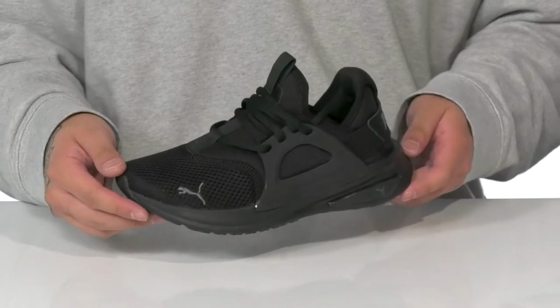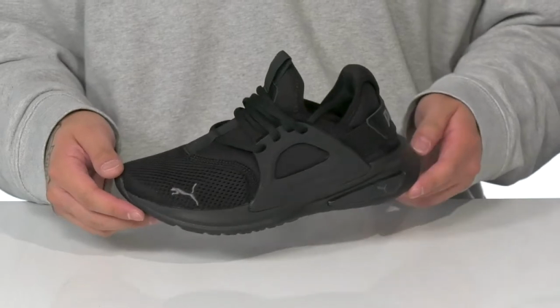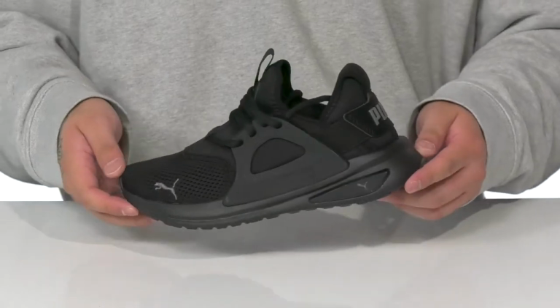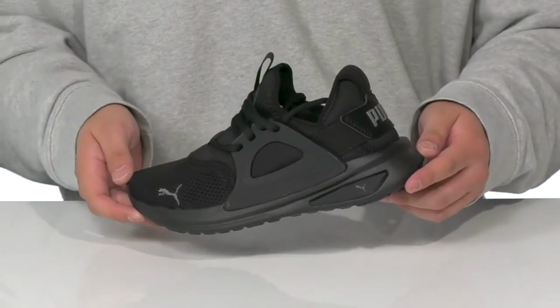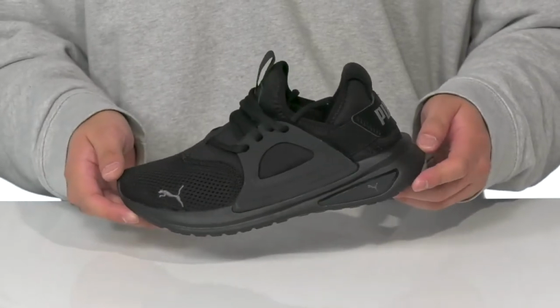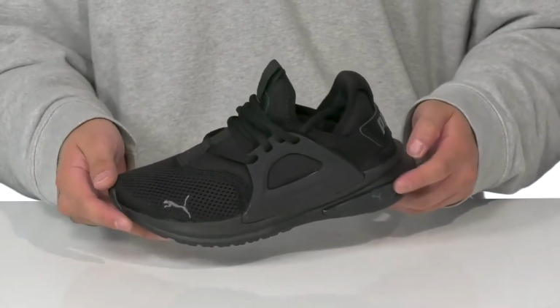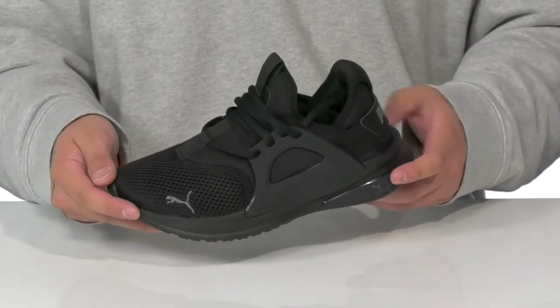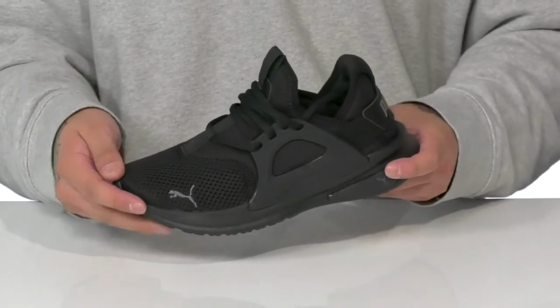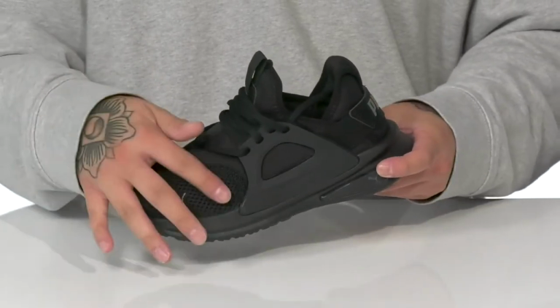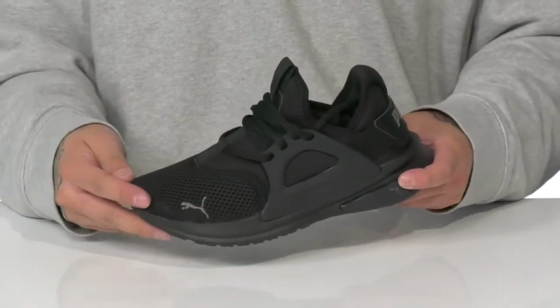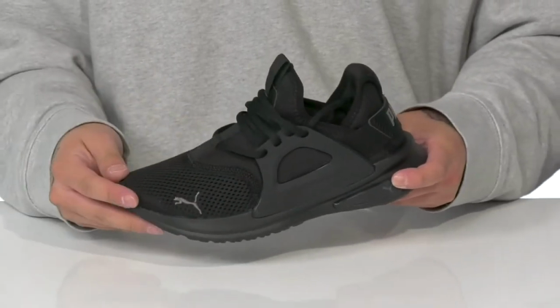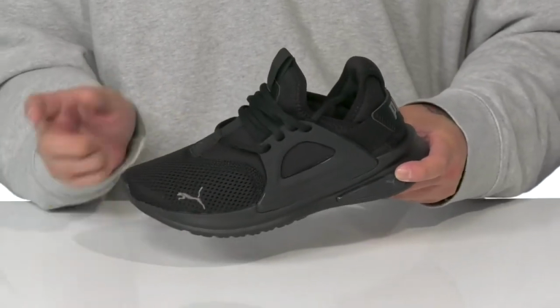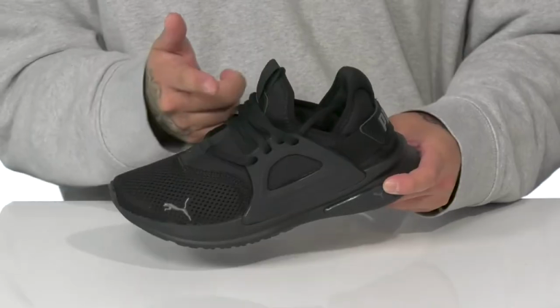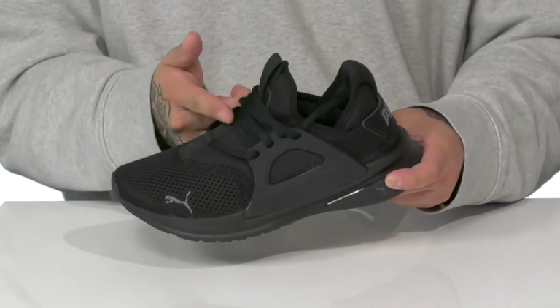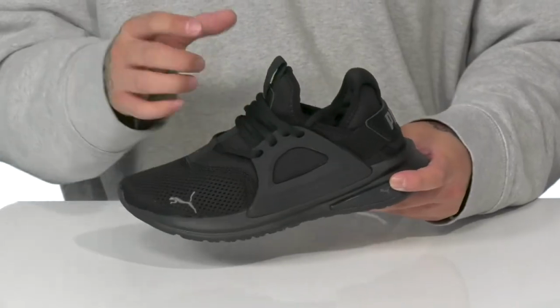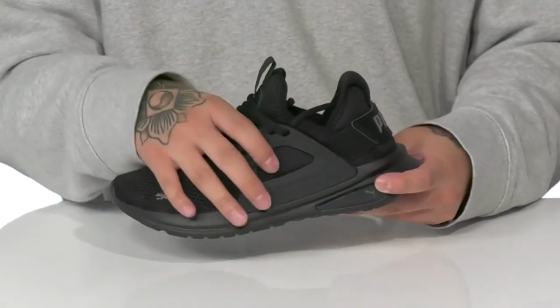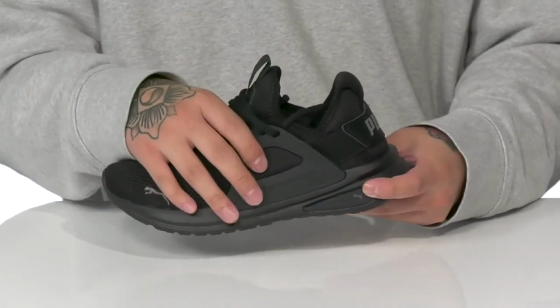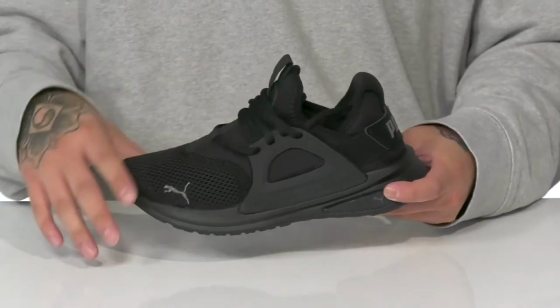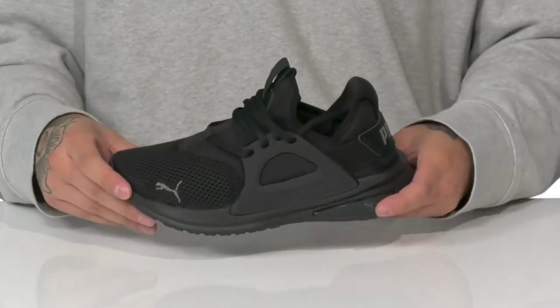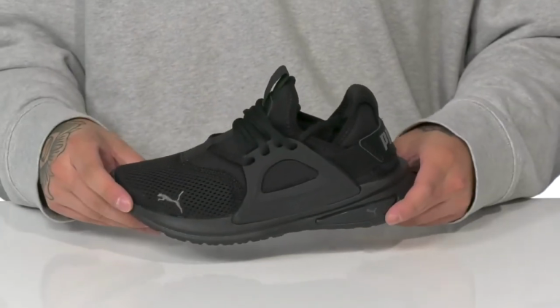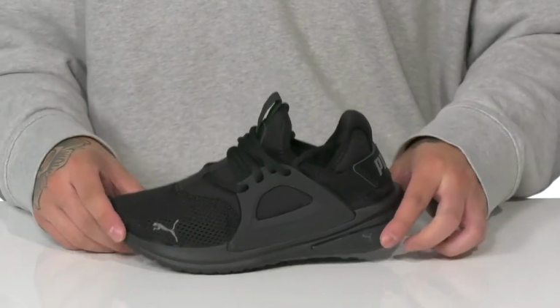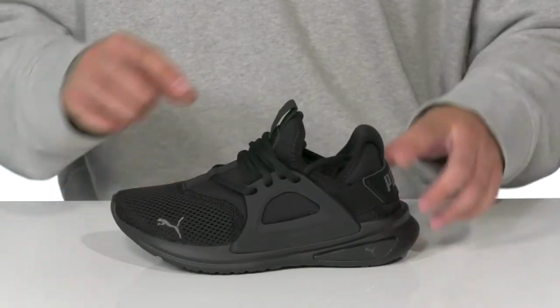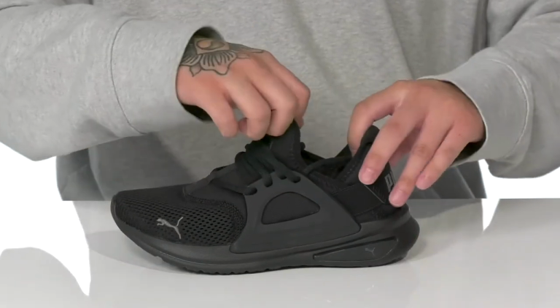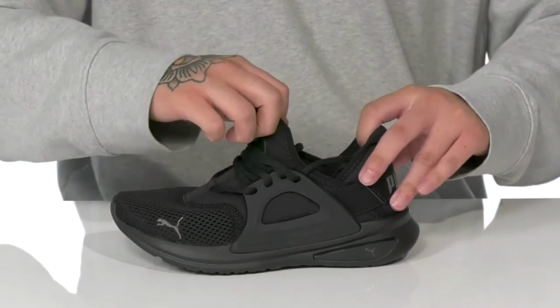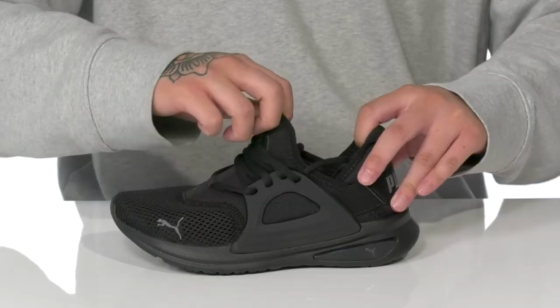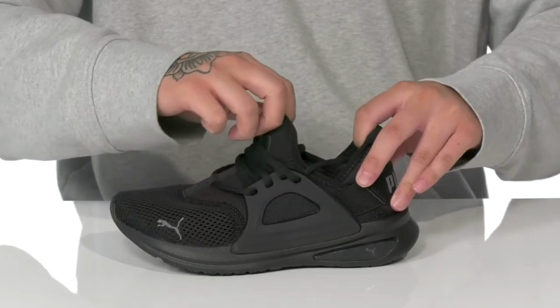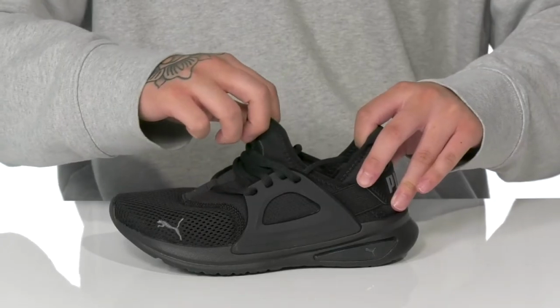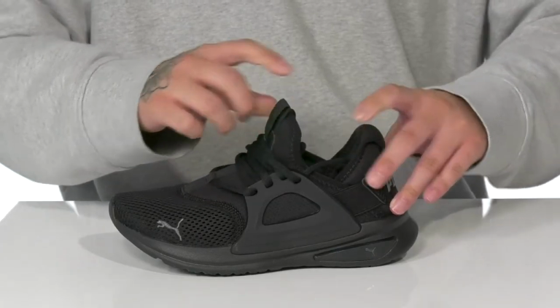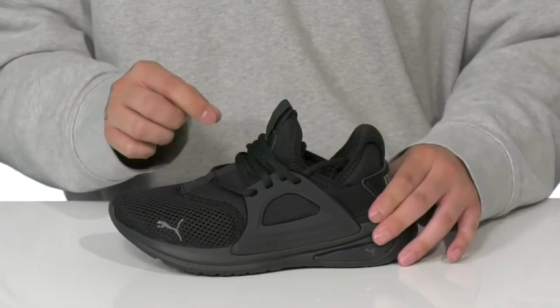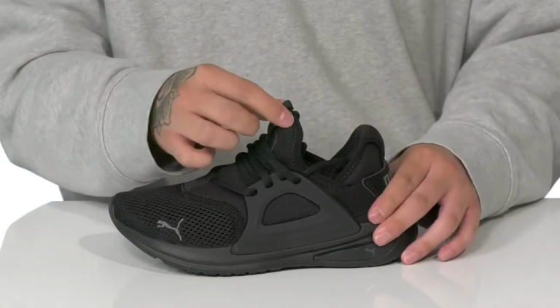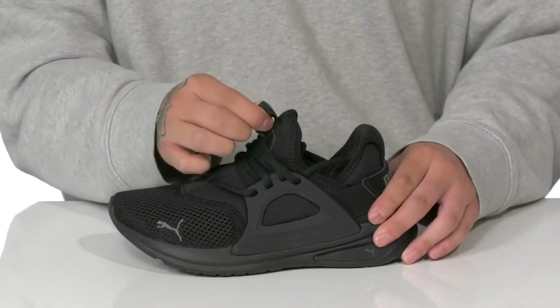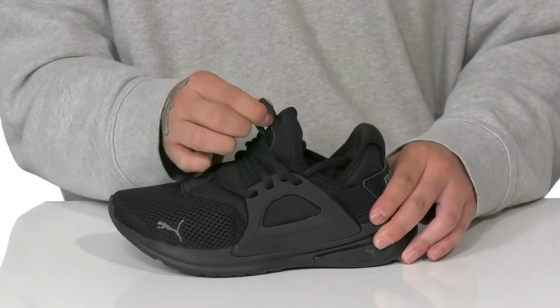The SoftRide Enzo Evo from Puma Kids is a lightweight, comfortable shoe made with a breathable textile upper. It has a traditional lace-up design that works with the overlays on the side to provide a secure fit. The tongue and collar is a single piece for a sock-like fit around the foot.